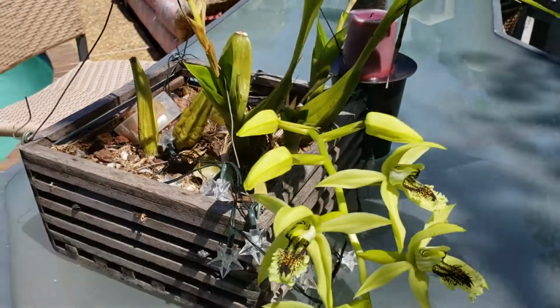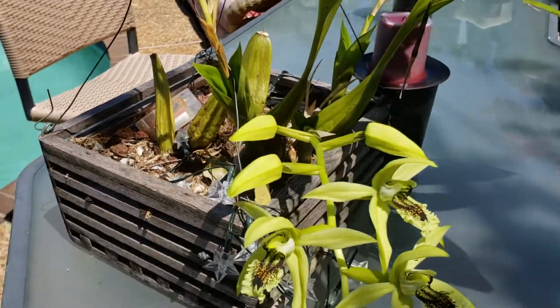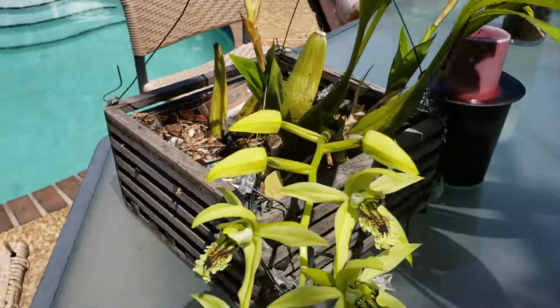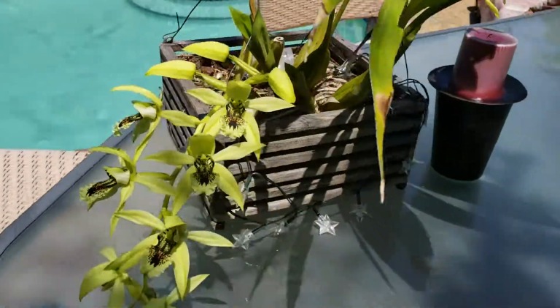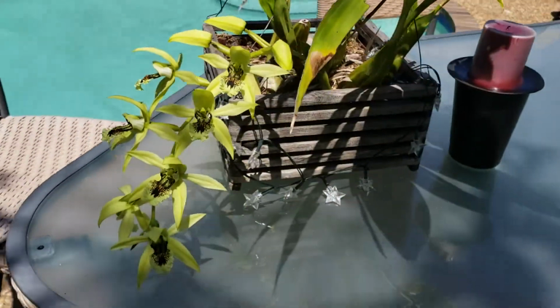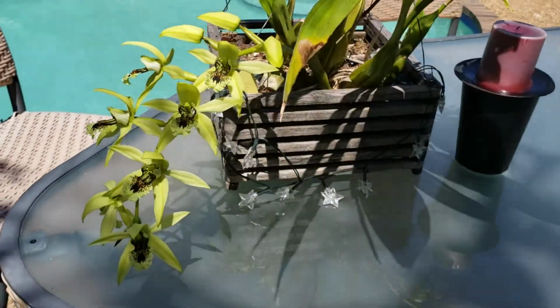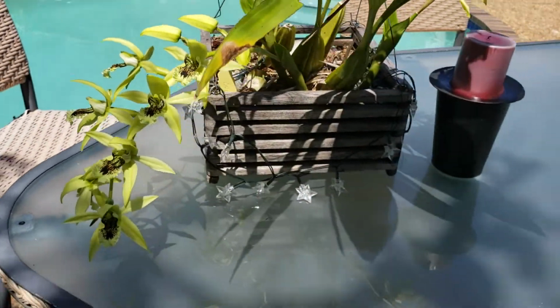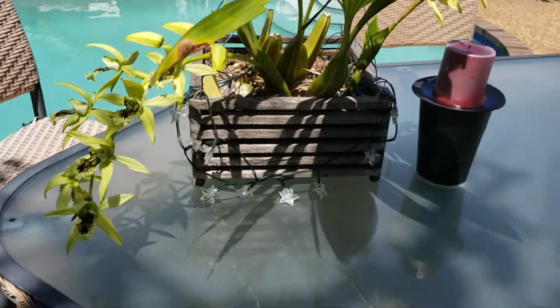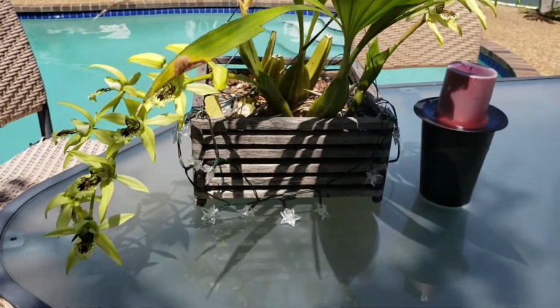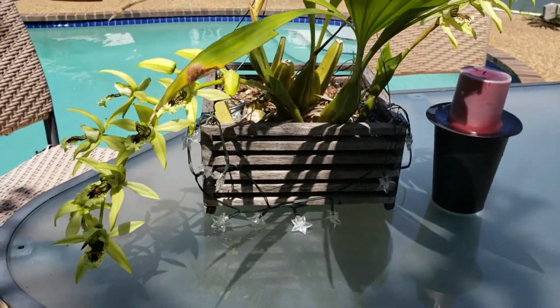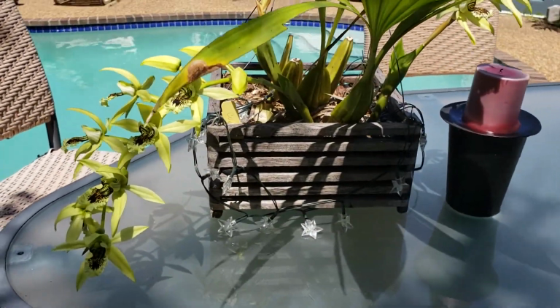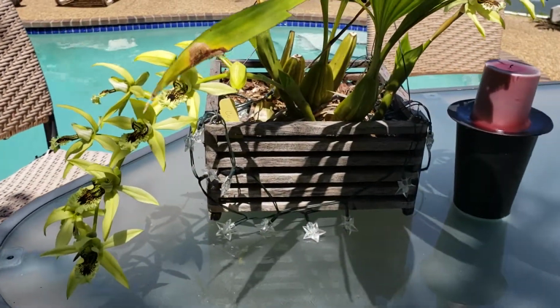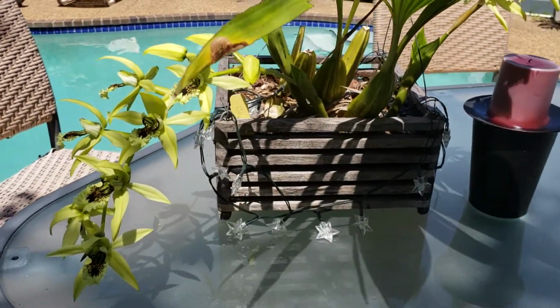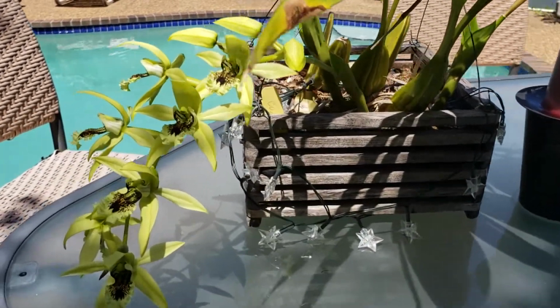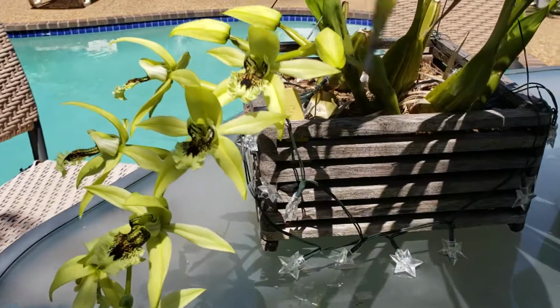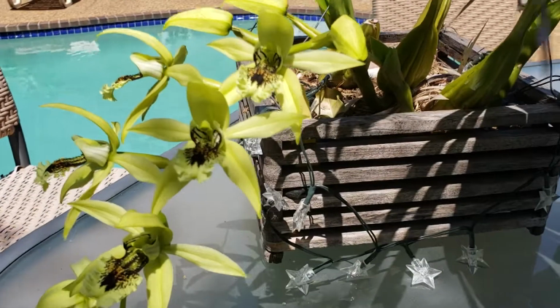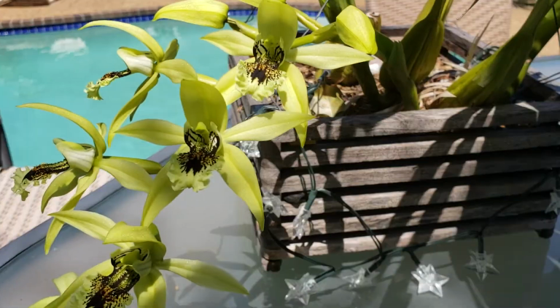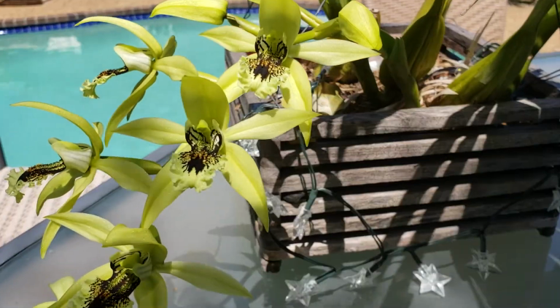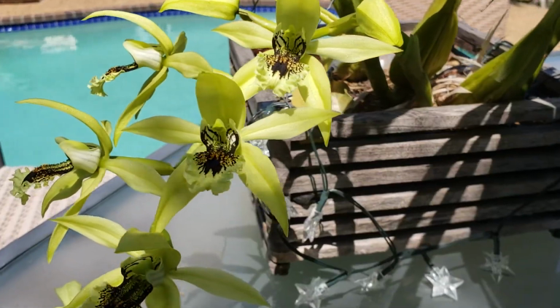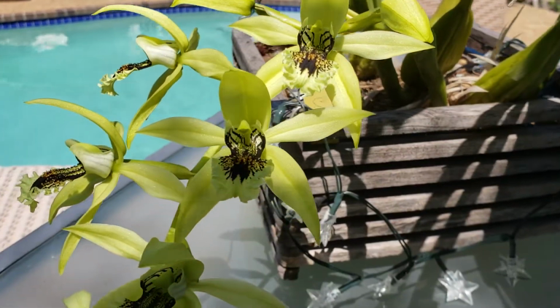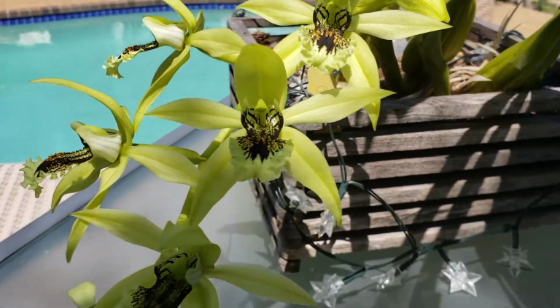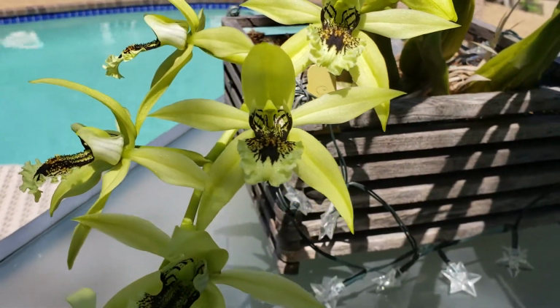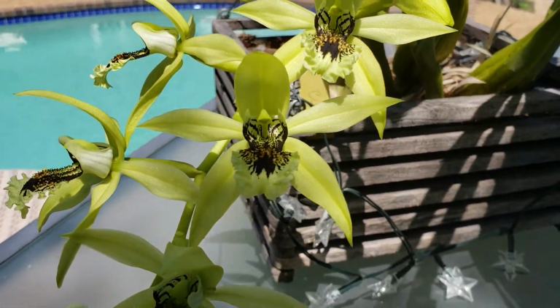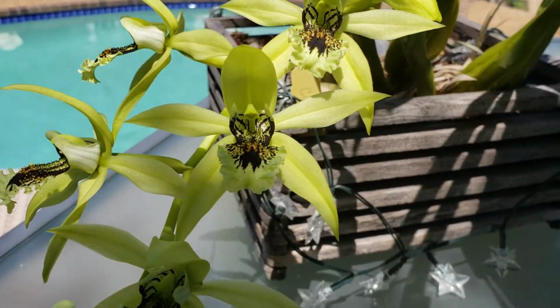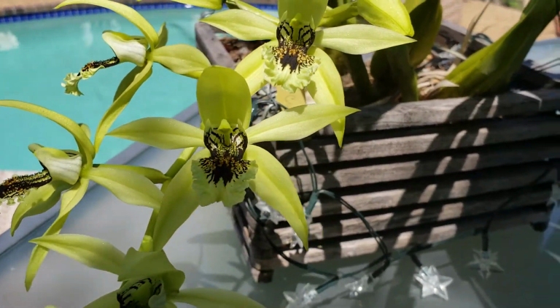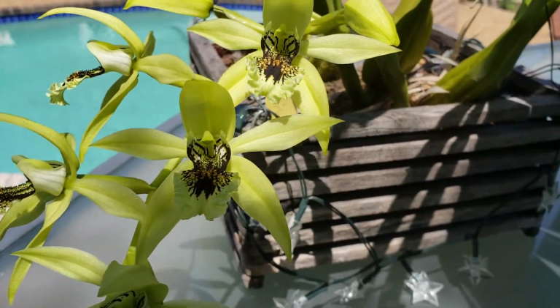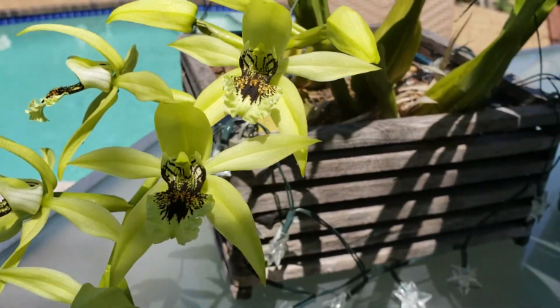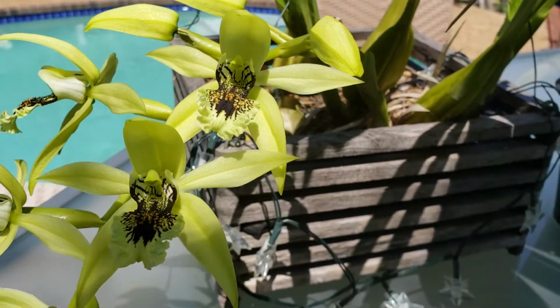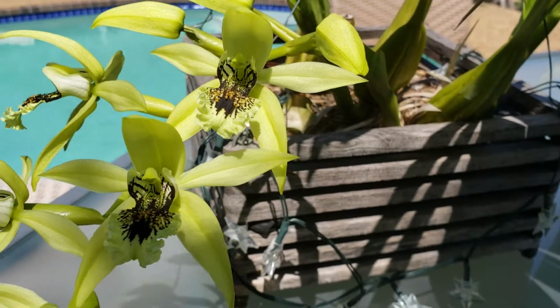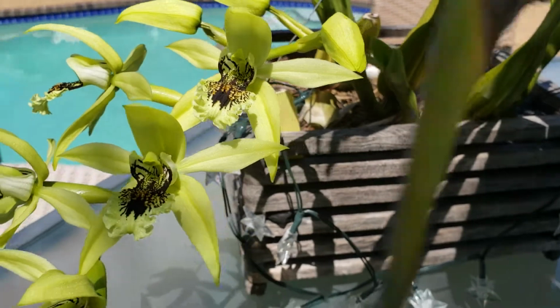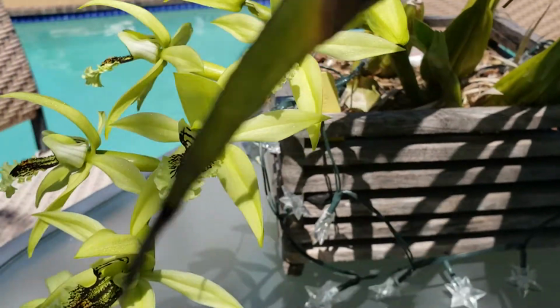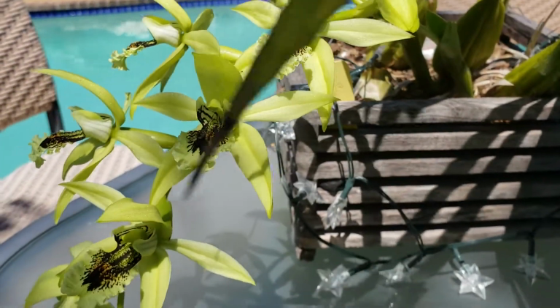It's a really nice plant. The flowers smell good — they smell kind of like honey. Some people say they have a citrus smell, but I think they smell like honey.